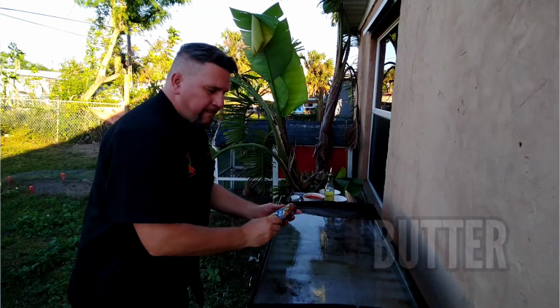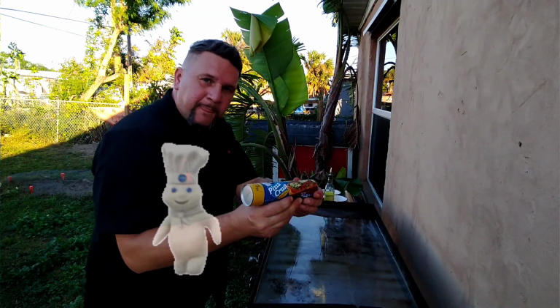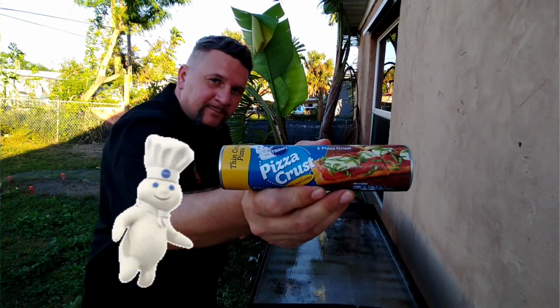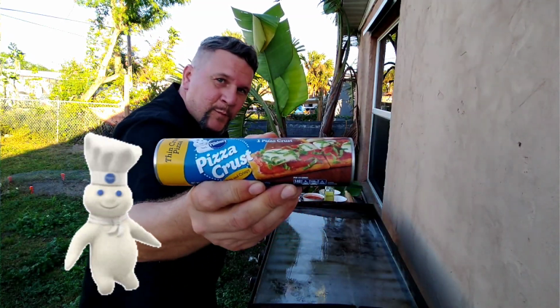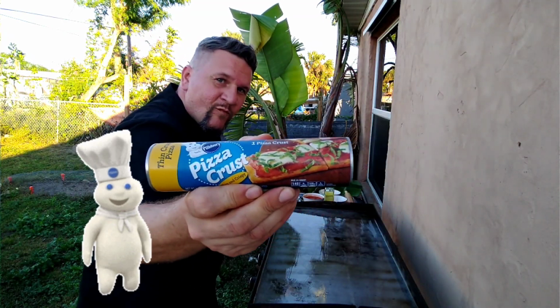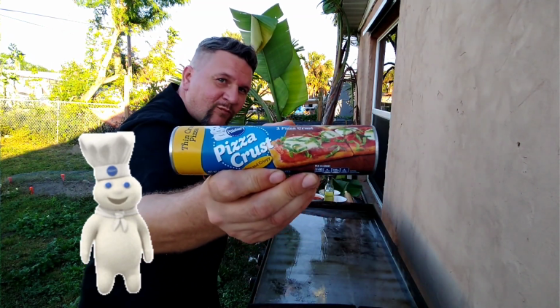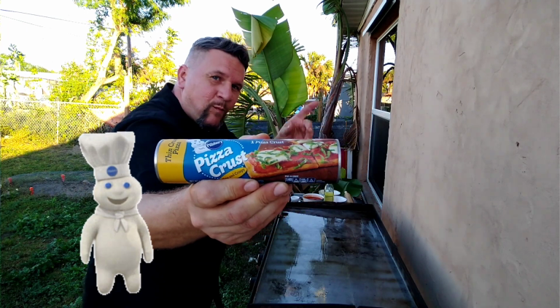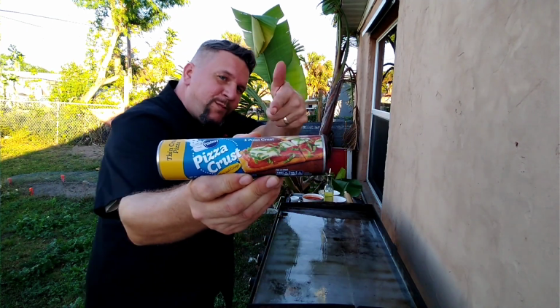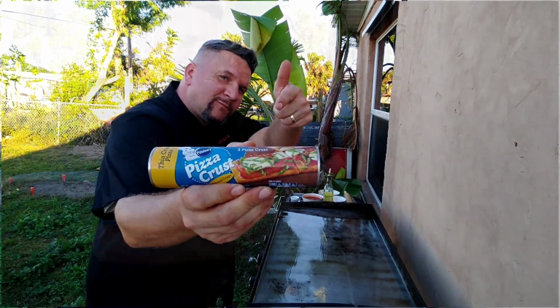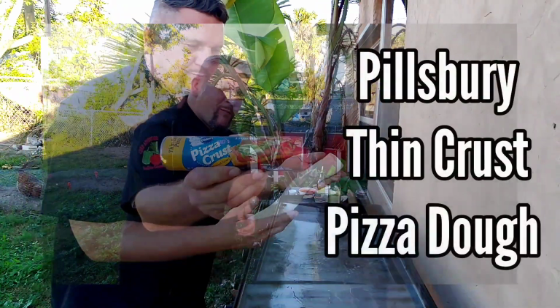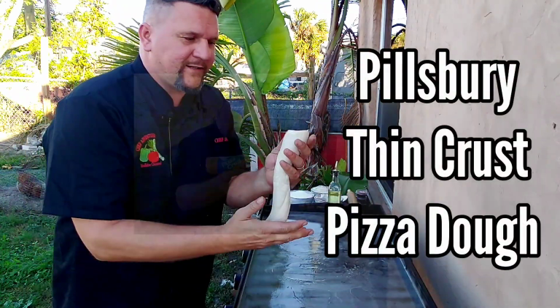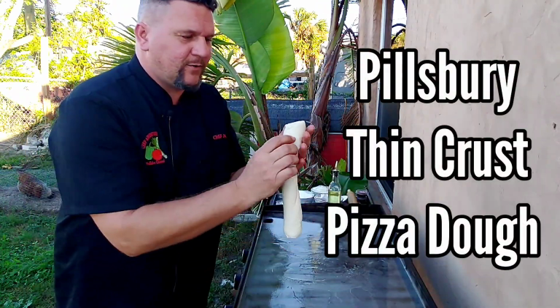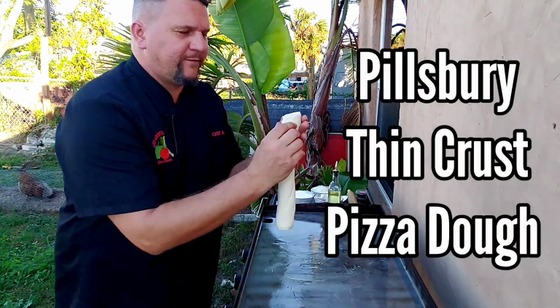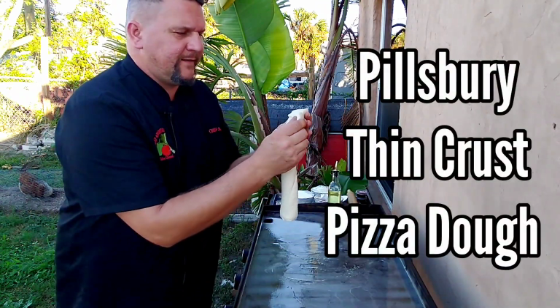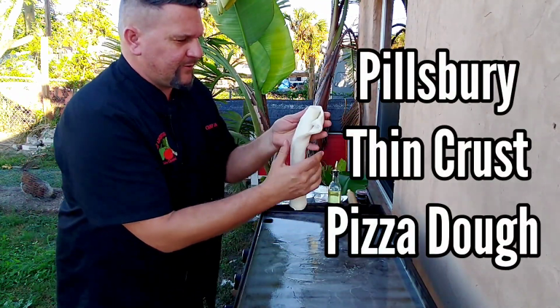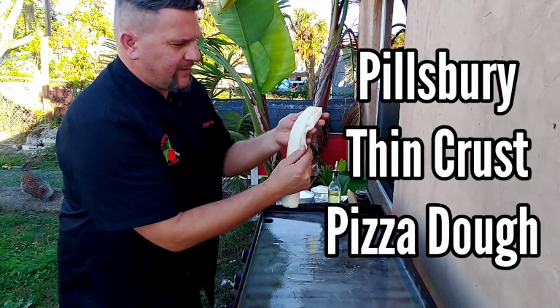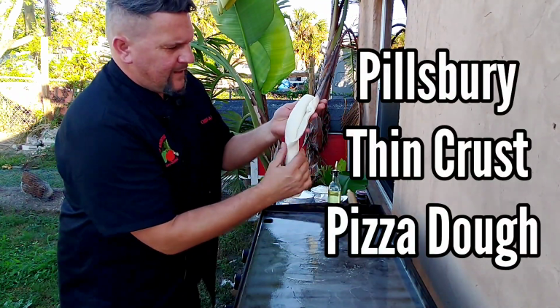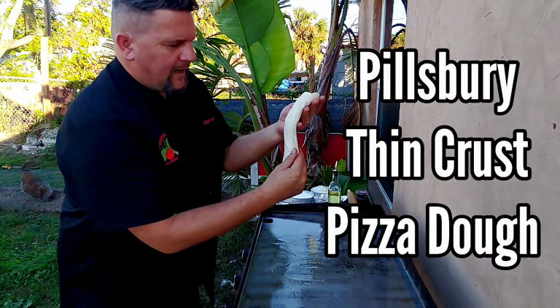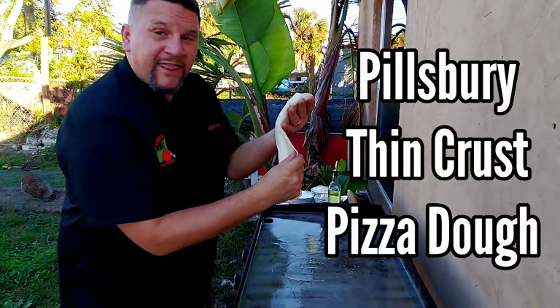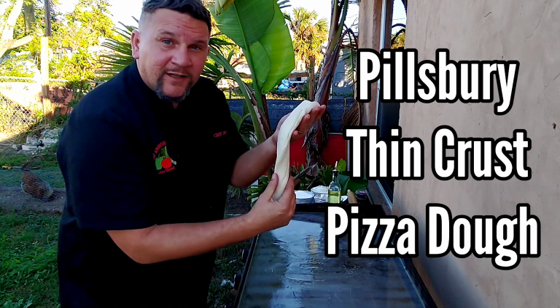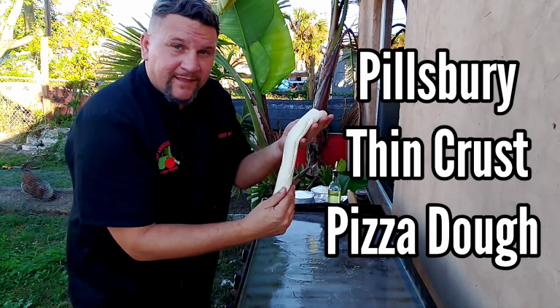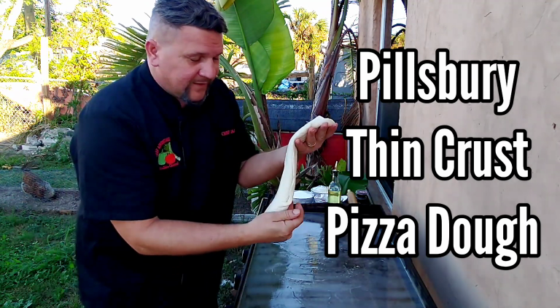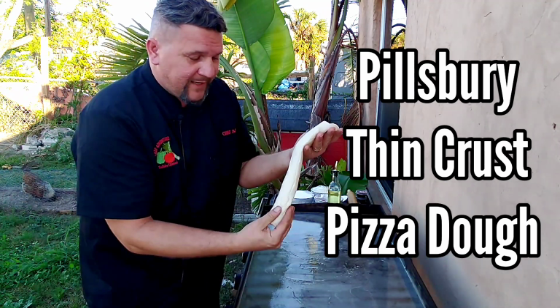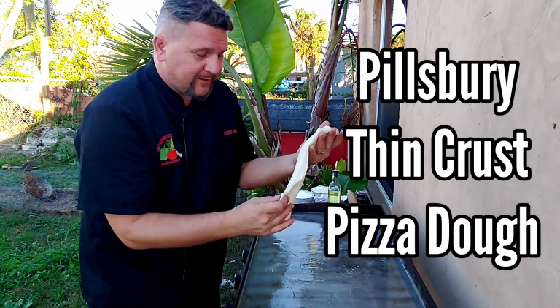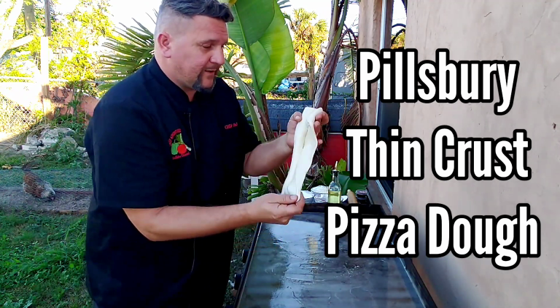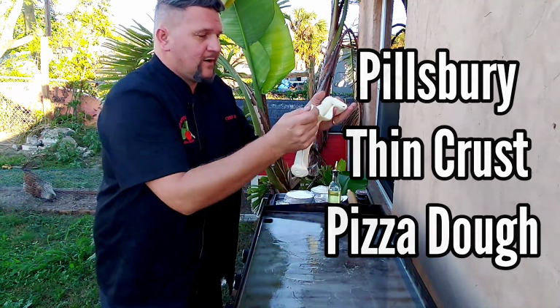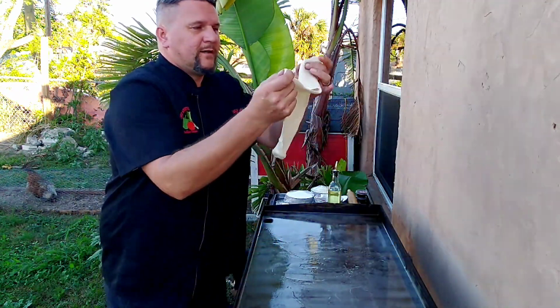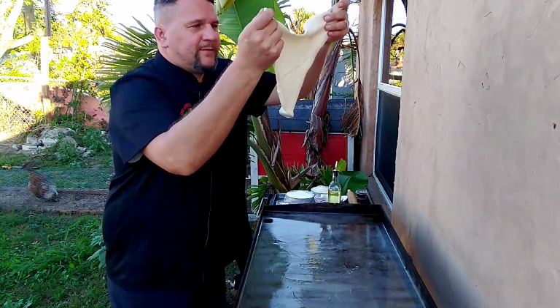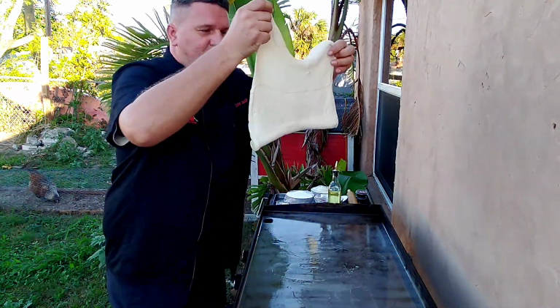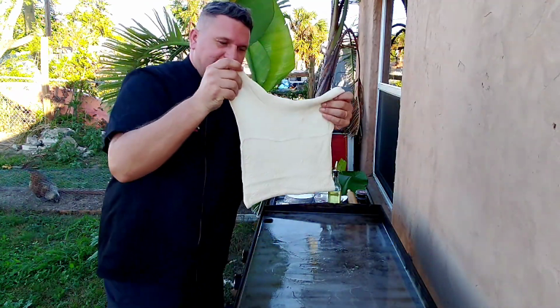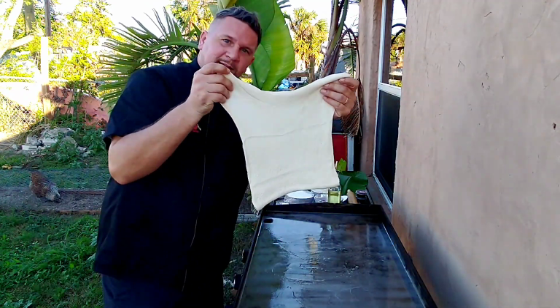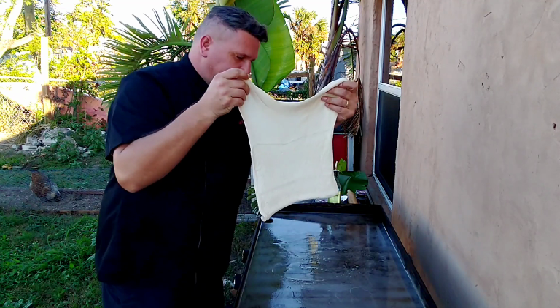Our next step is we're going to roll out our dough. This is Pillsbury pre-made dough you can find in the grocery store — thin crust, thin crust pre-made Pillsbury dough.